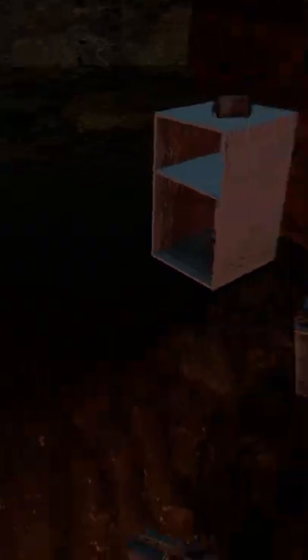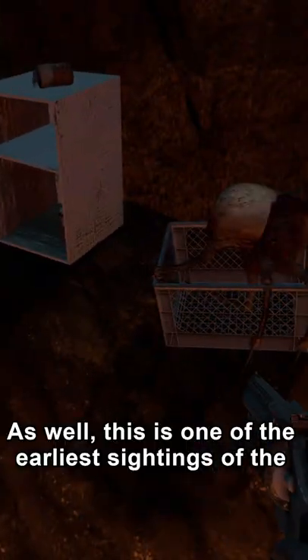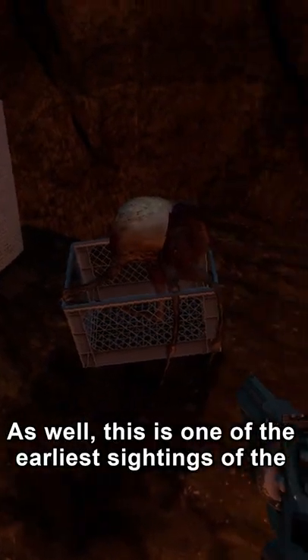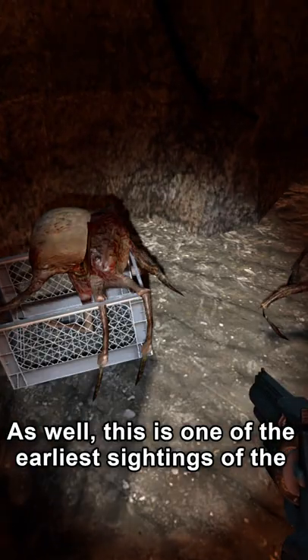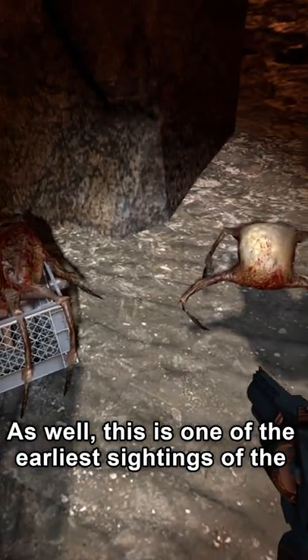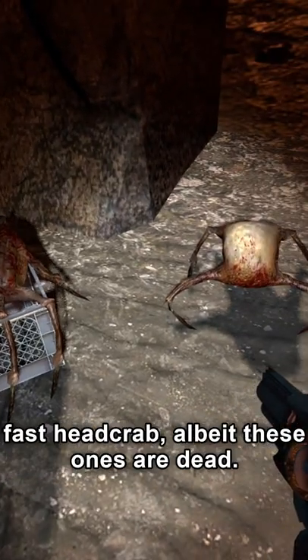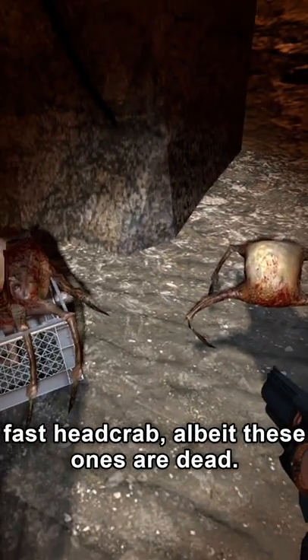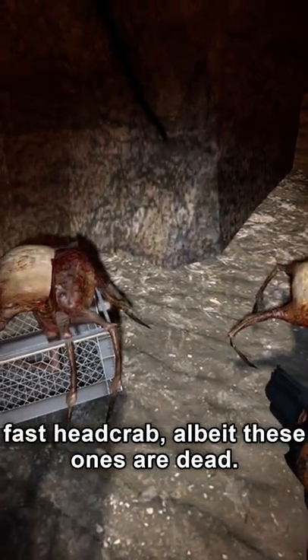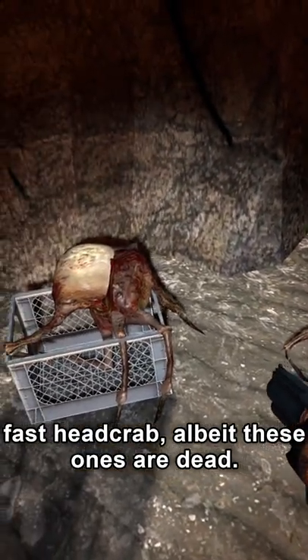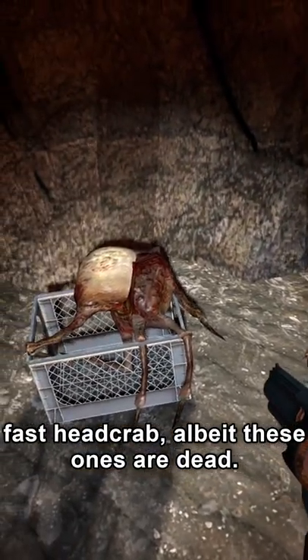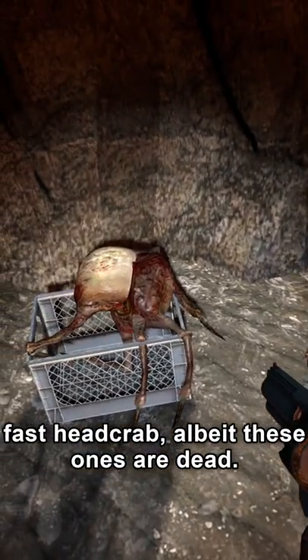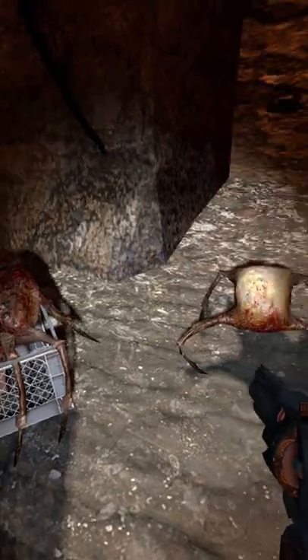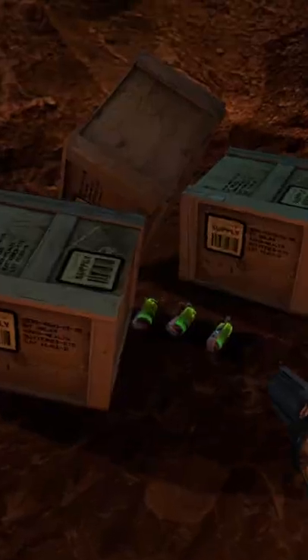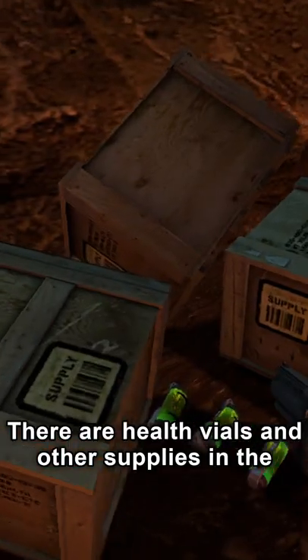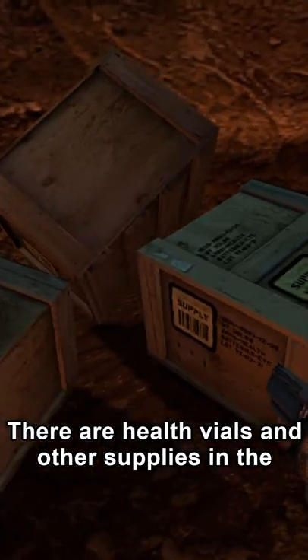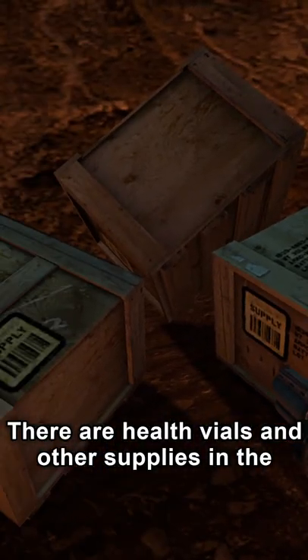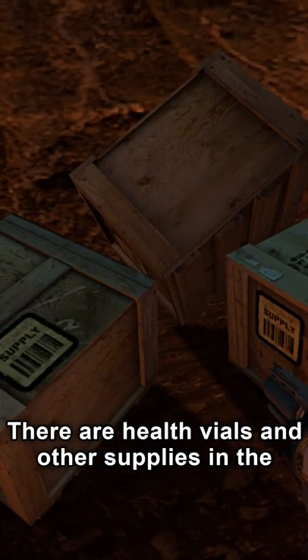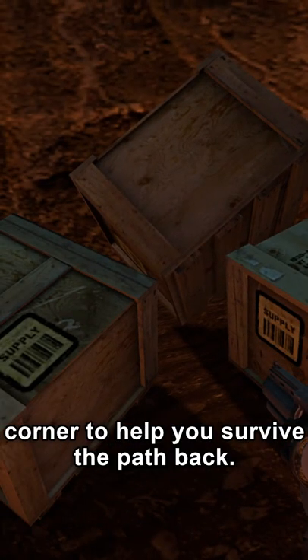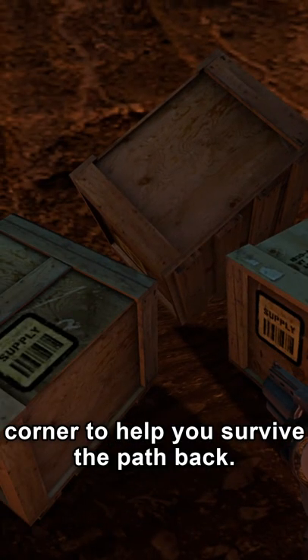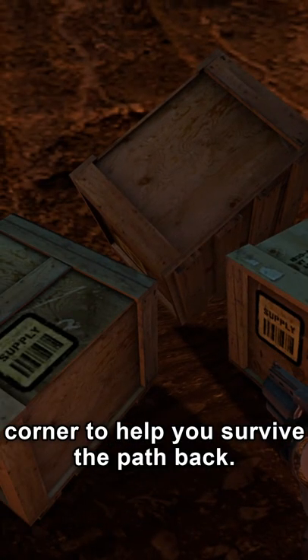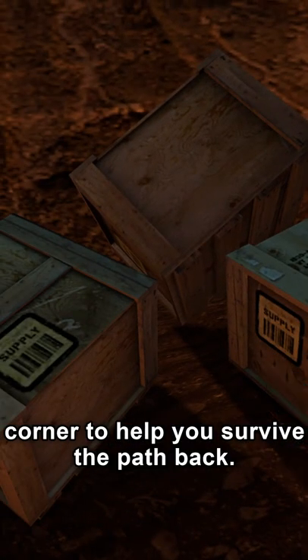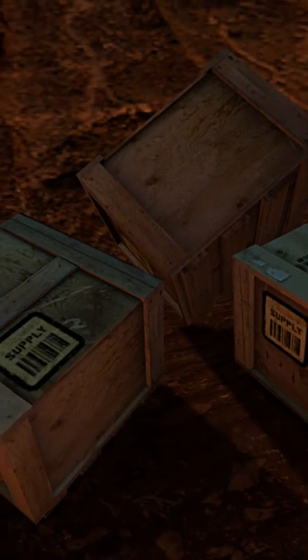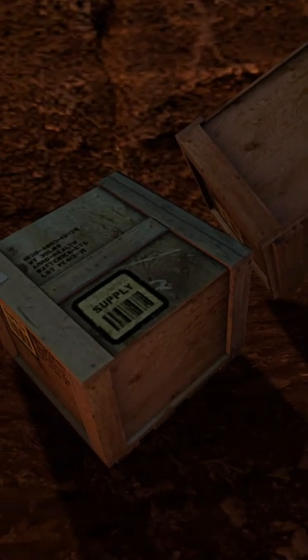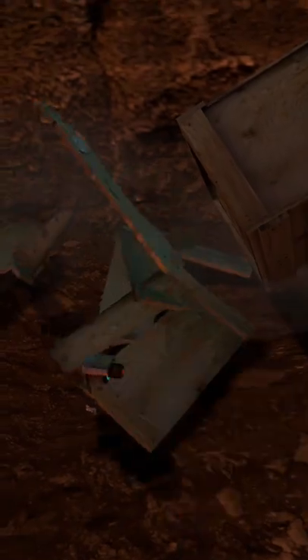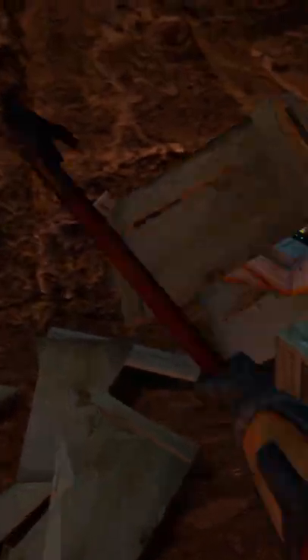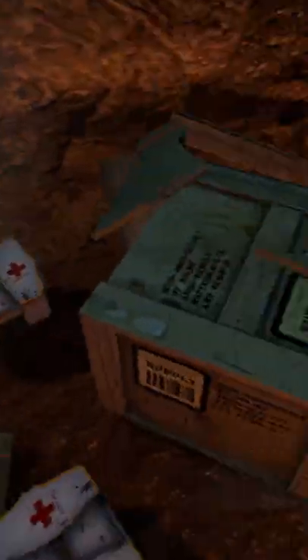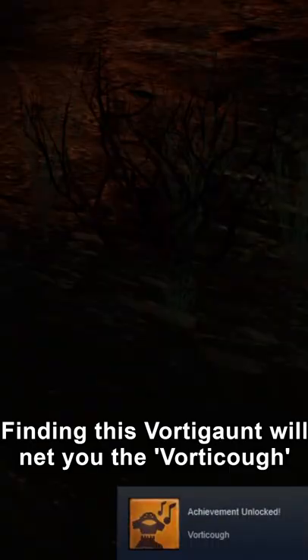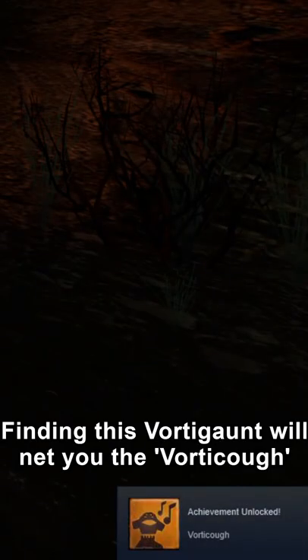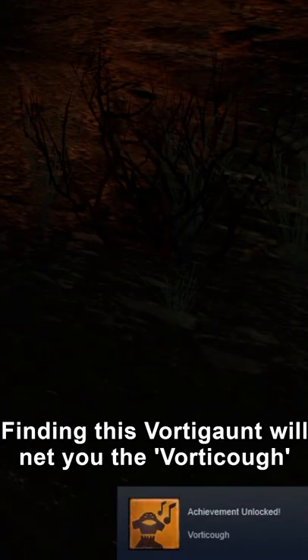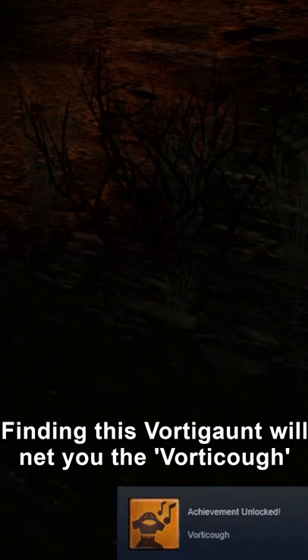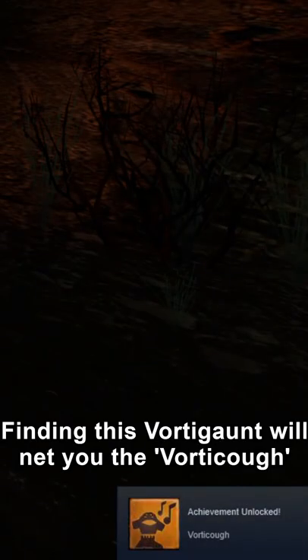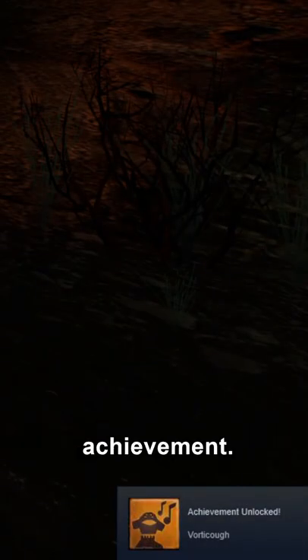As well, this is one of the earliest sightings of the fast headcrab, albeit these ones are dead. There are health vials and other supplies in the corner to help you survive the path back. Finding this Vortigaunt will net you the Vortikoff achievement.